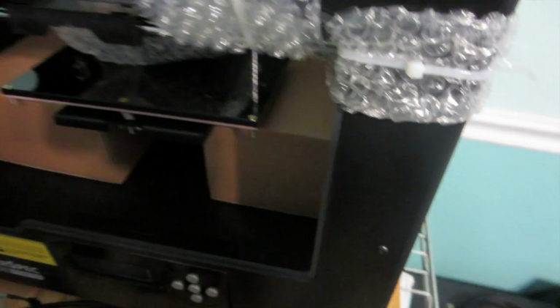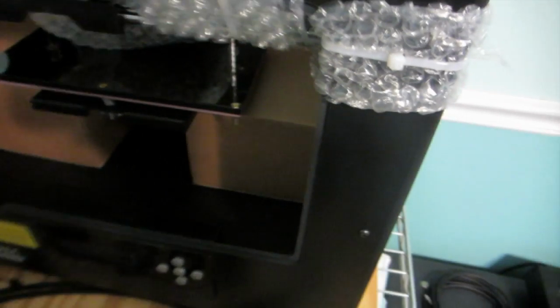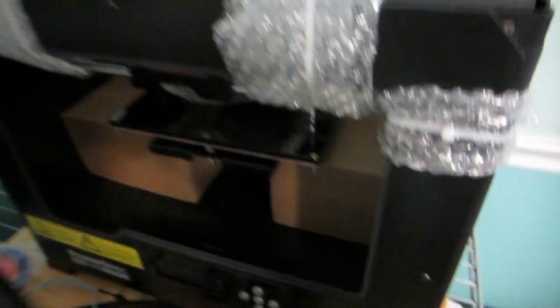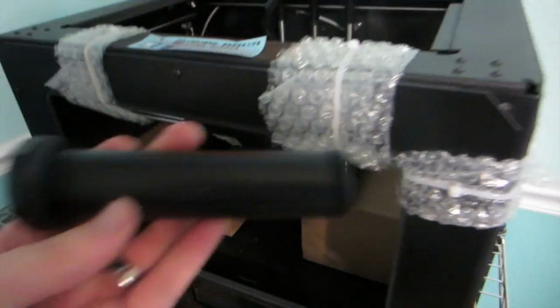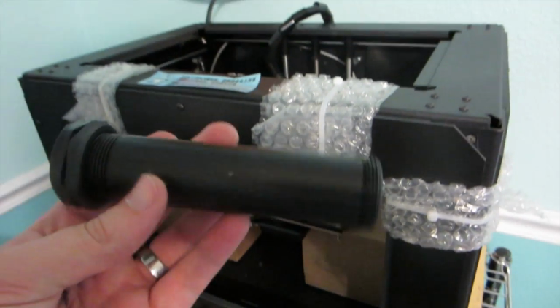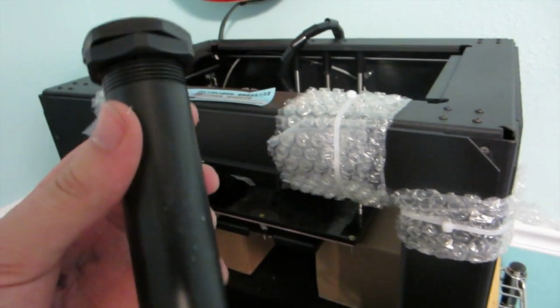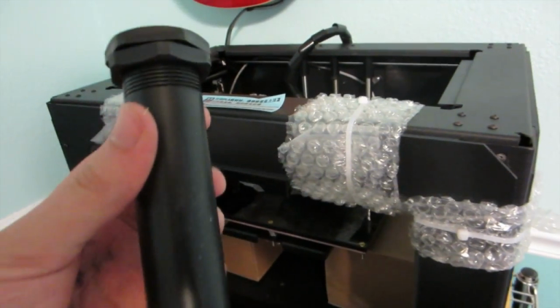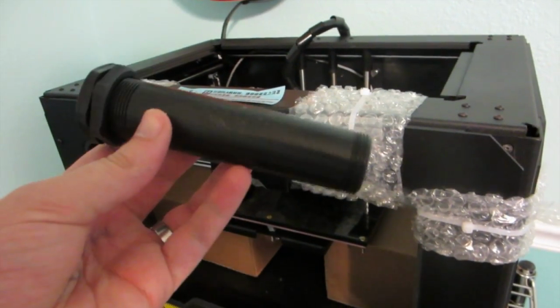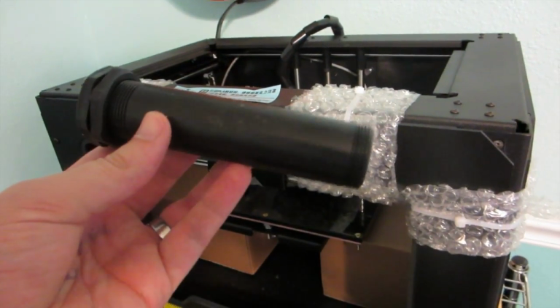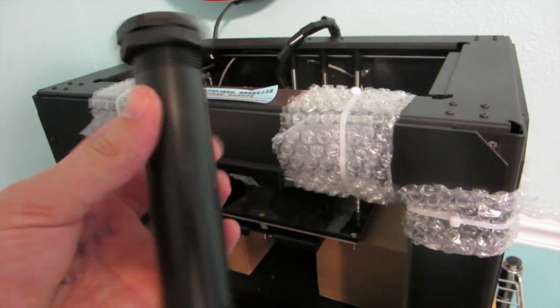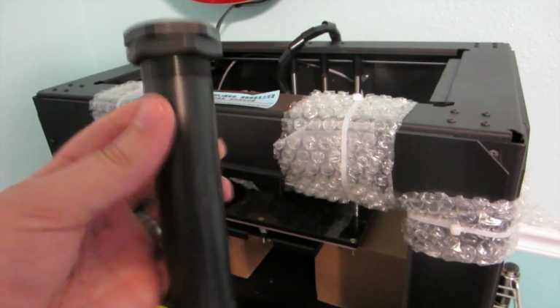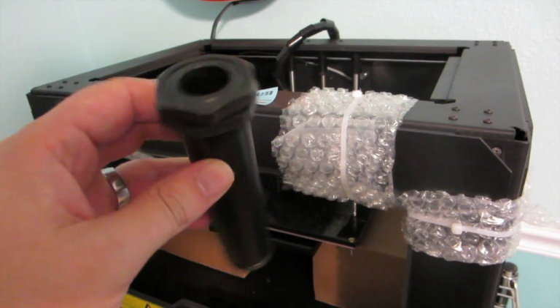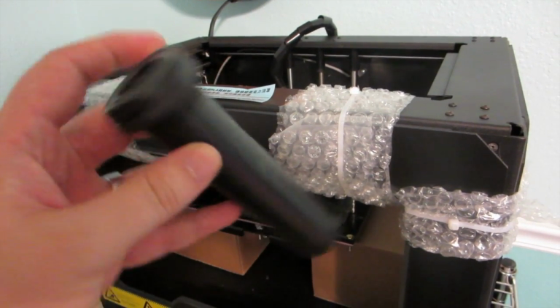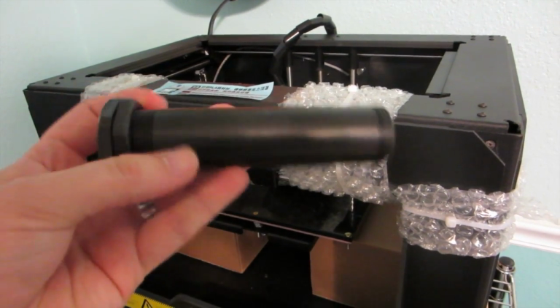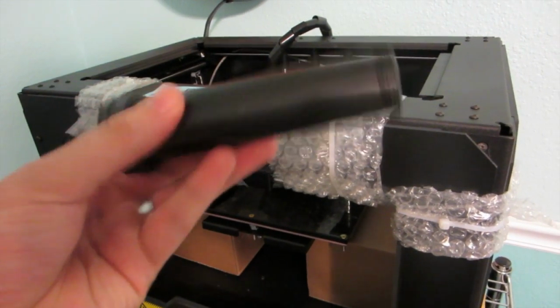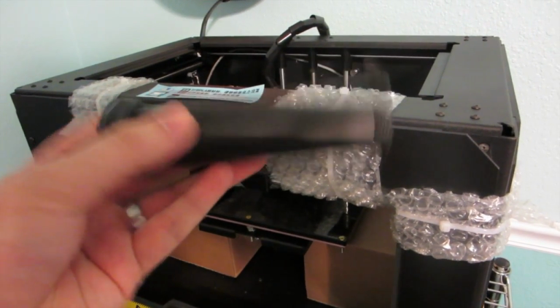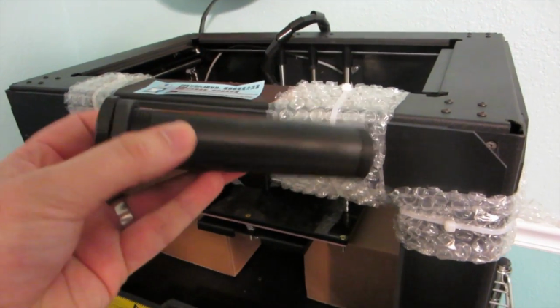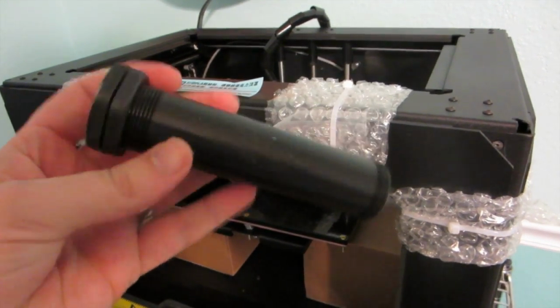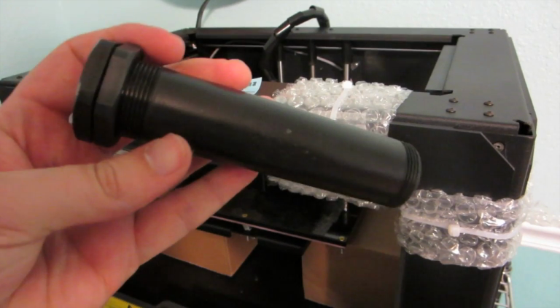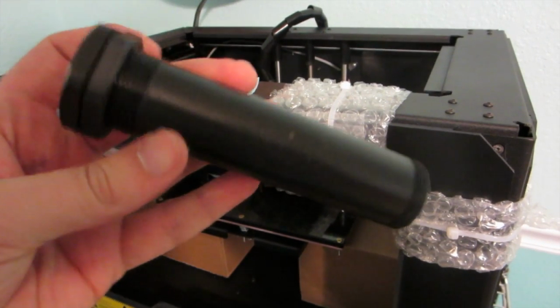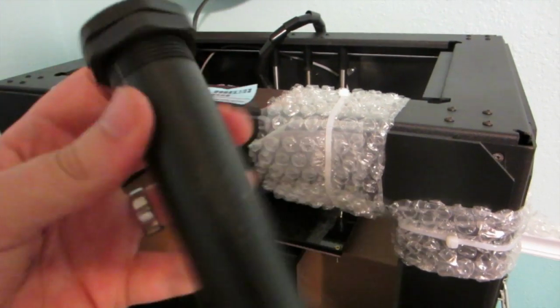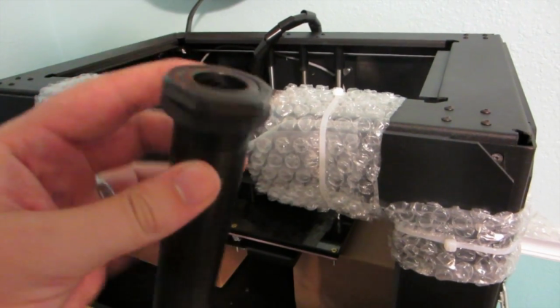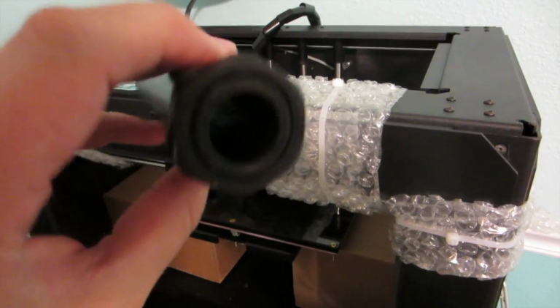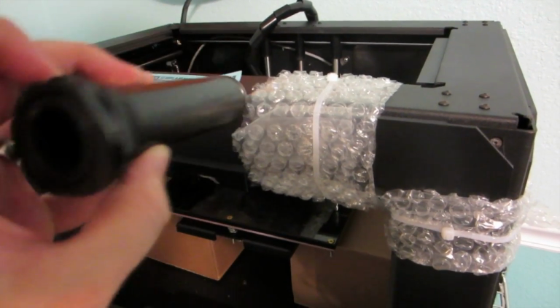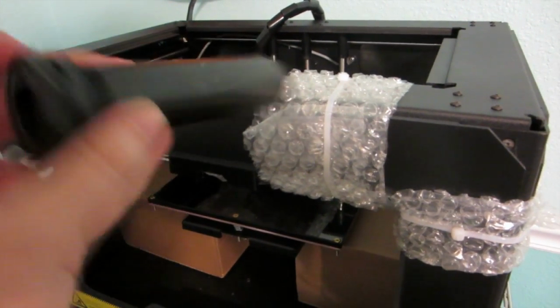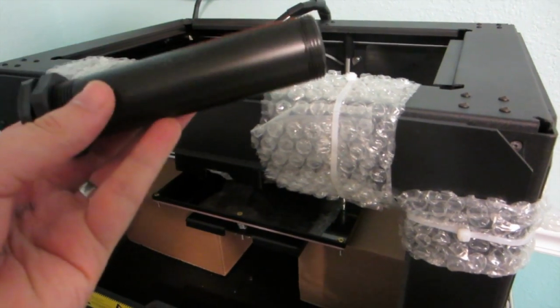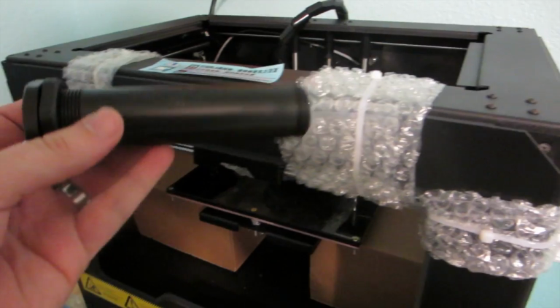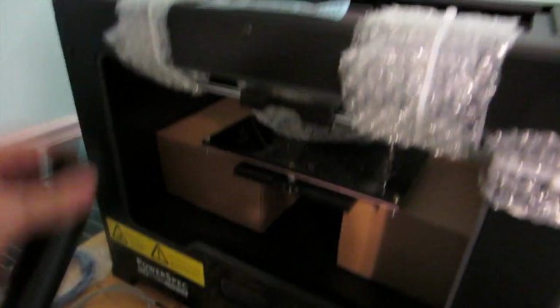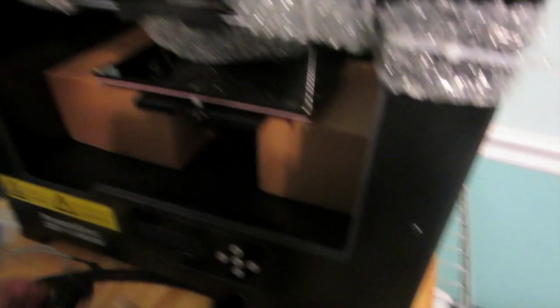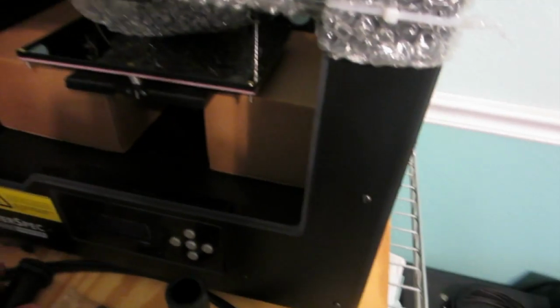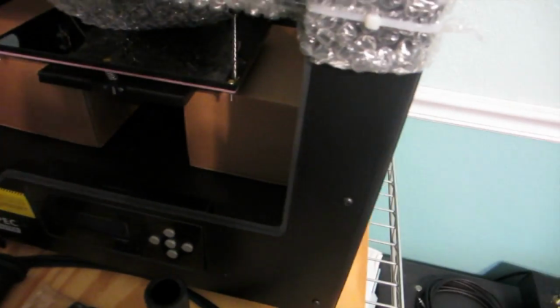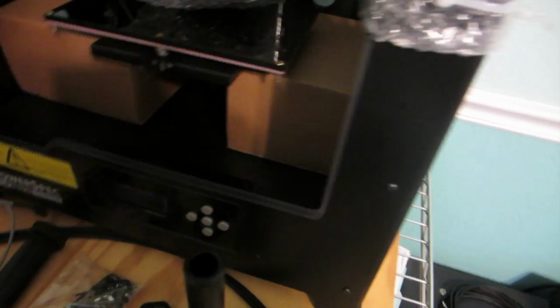And it came with some examples of stuff you can print, like a toilet paper holder. So that's pretty cool. They show you right off the bat what you can print with it.